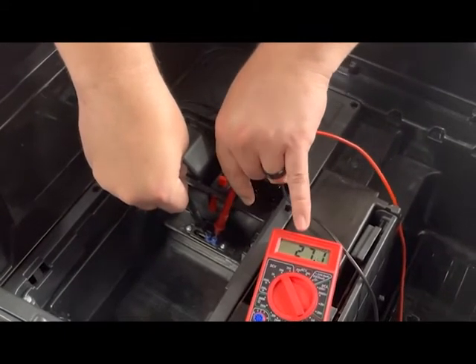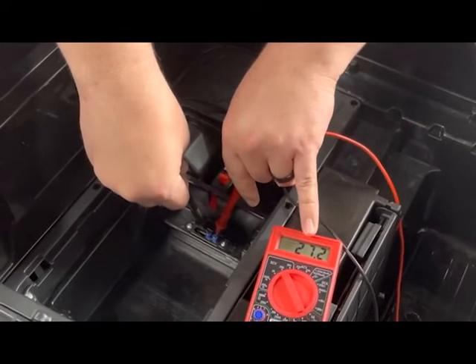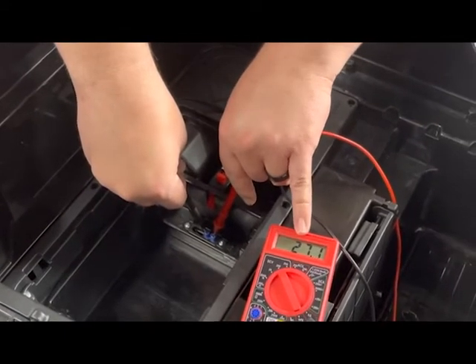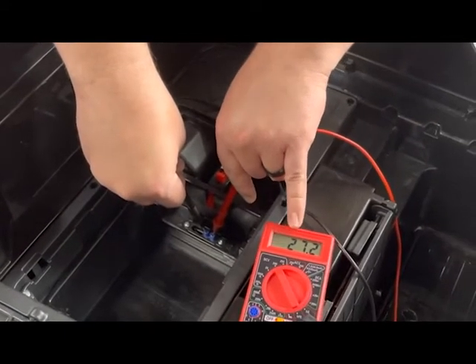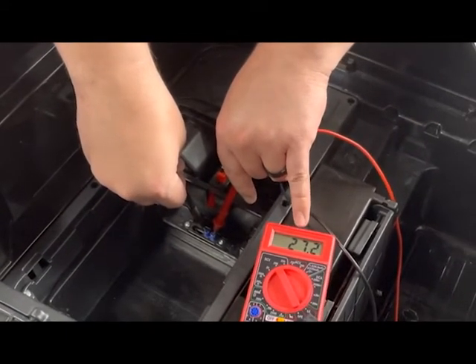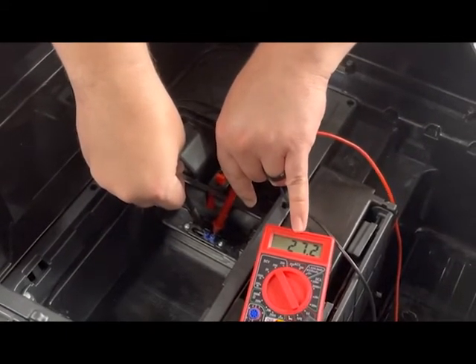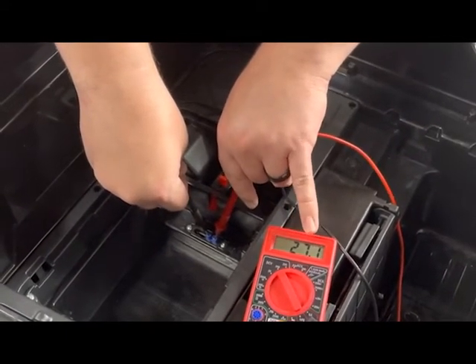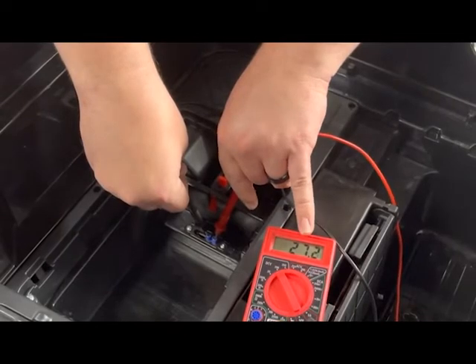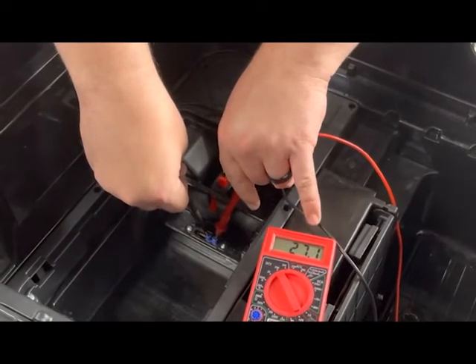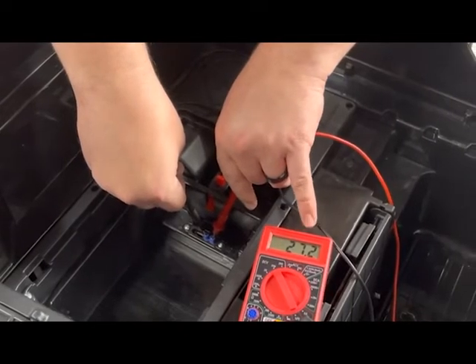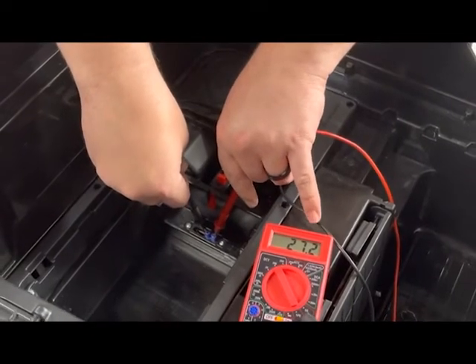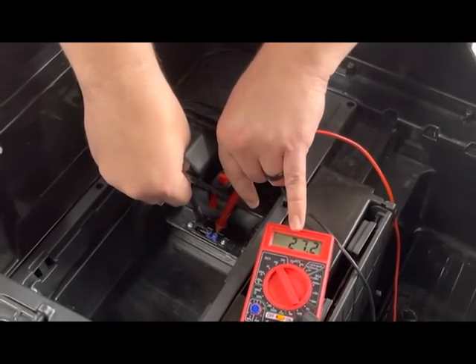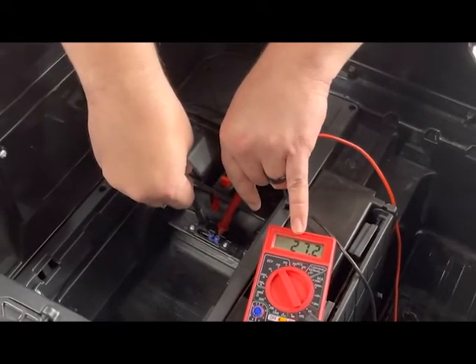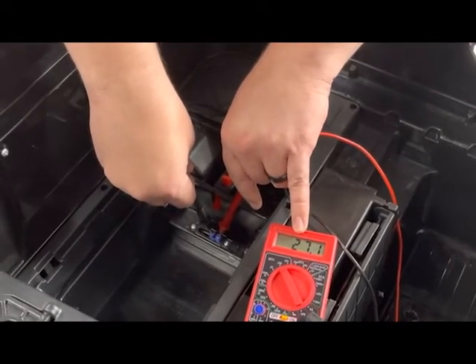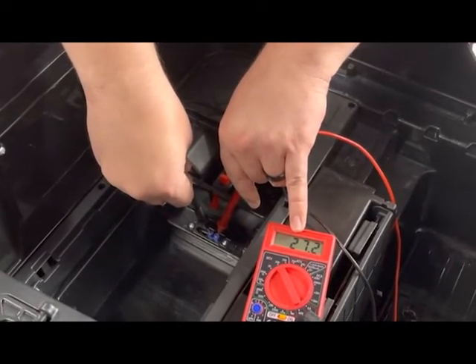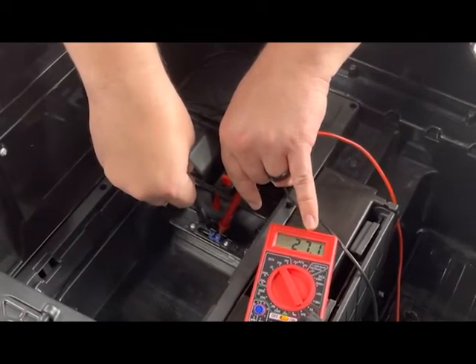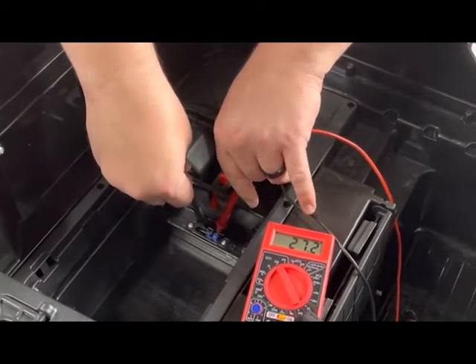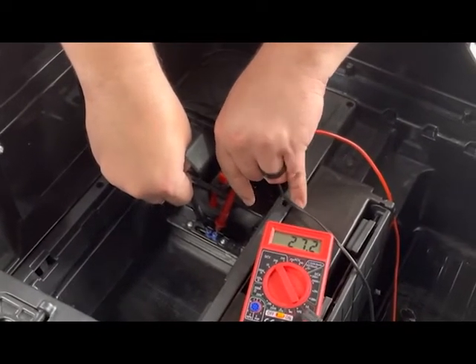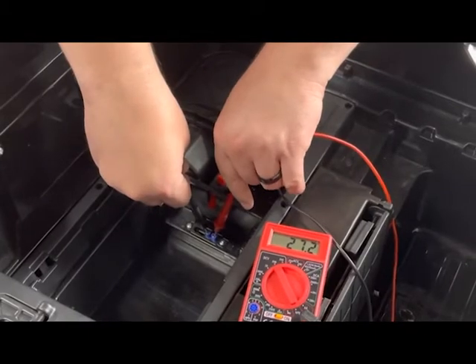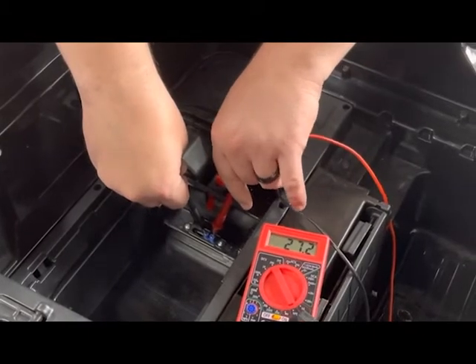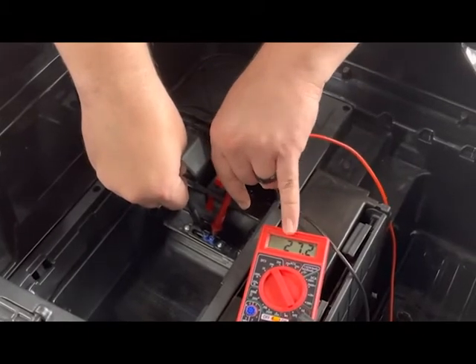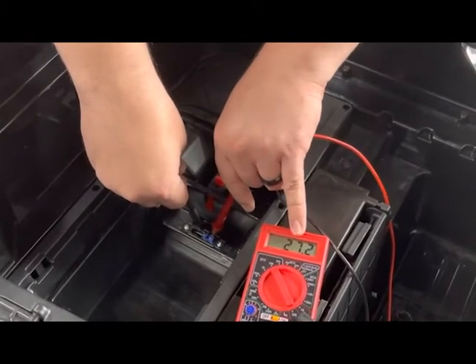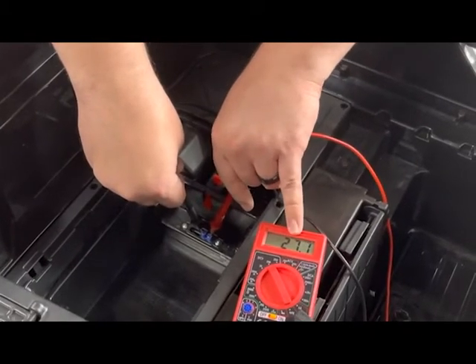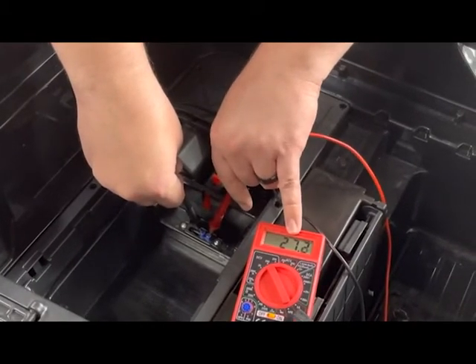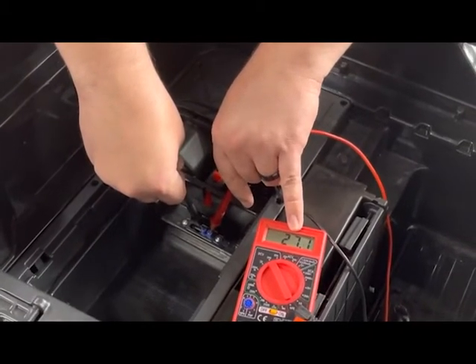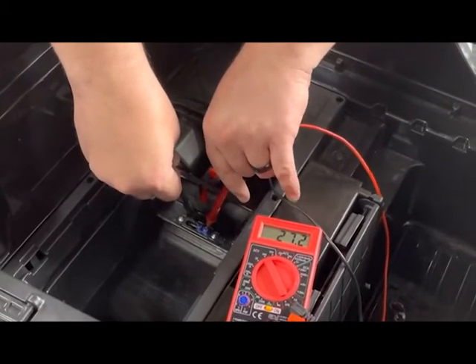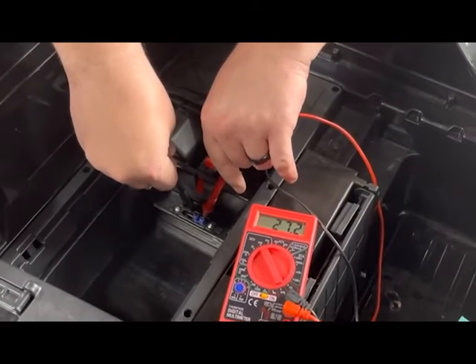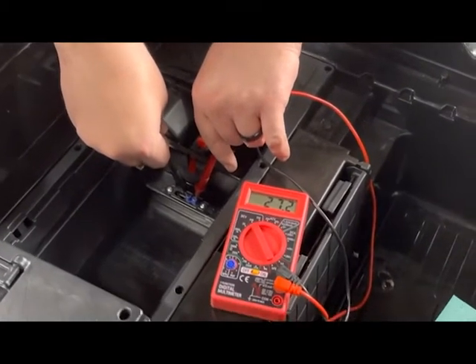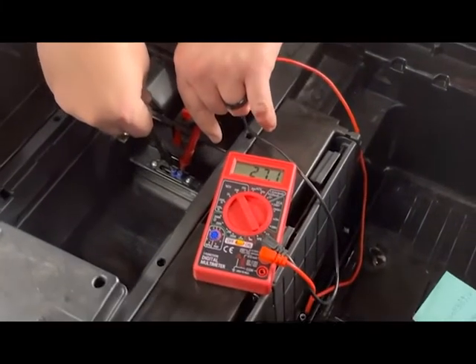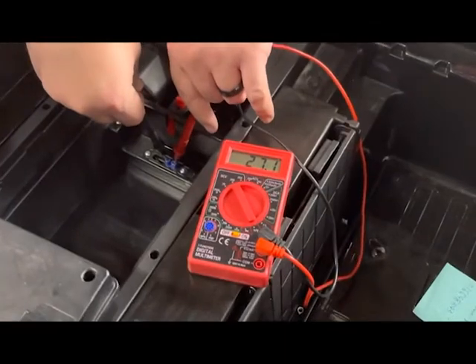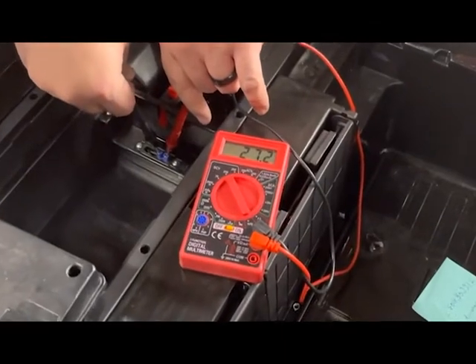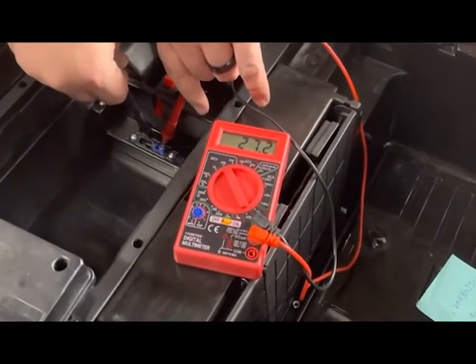If this was showing 22 or lower, then the charging port could not be working correctly and not getting the full voltage to the battery. As long as it's showing about the same voltage as your charger, your charging port through the dash should be good.